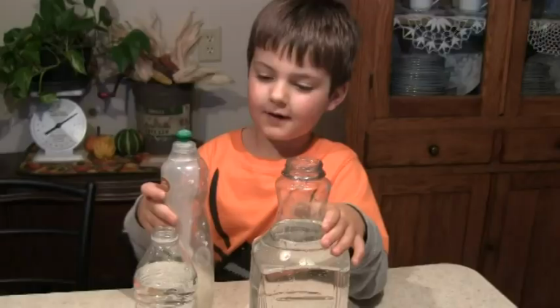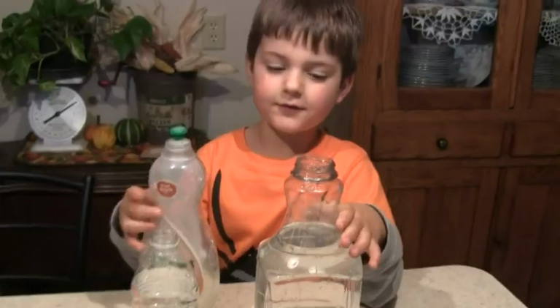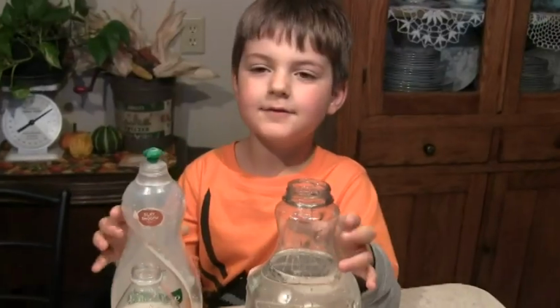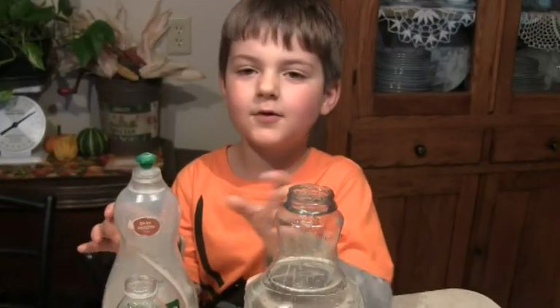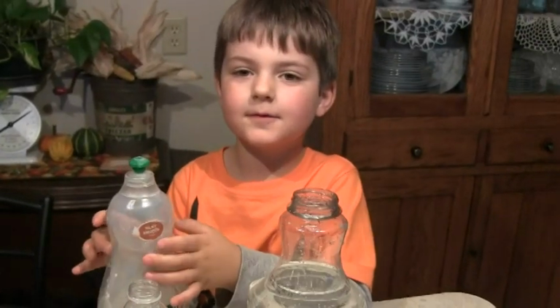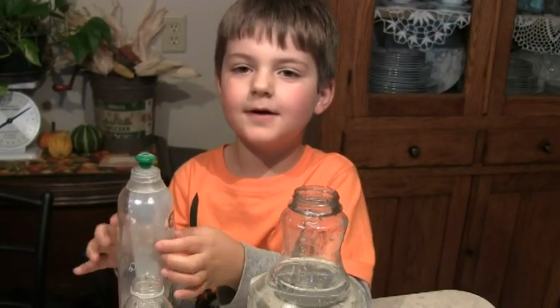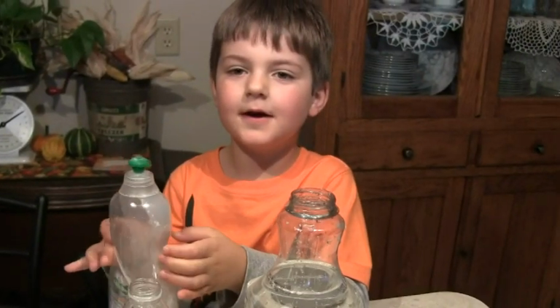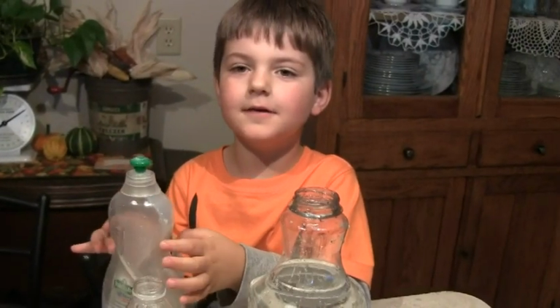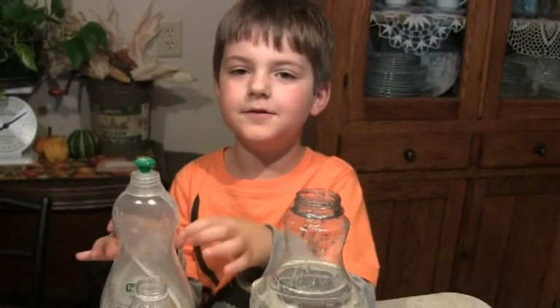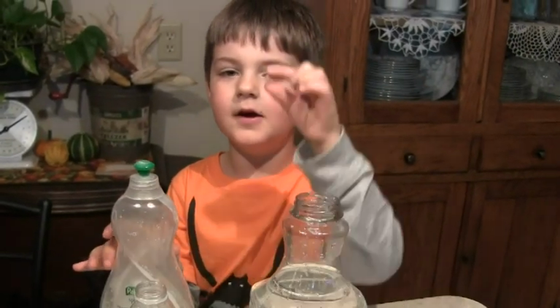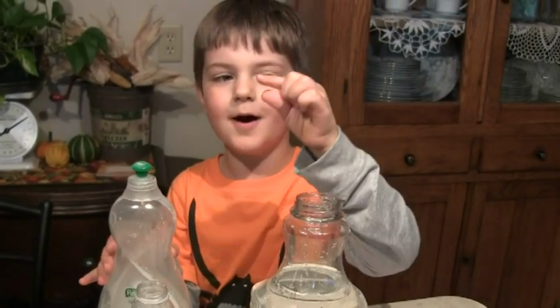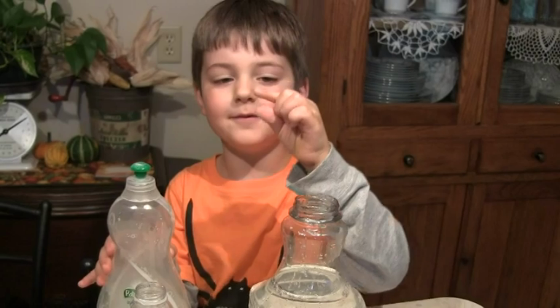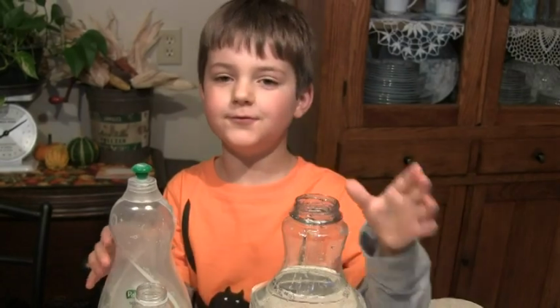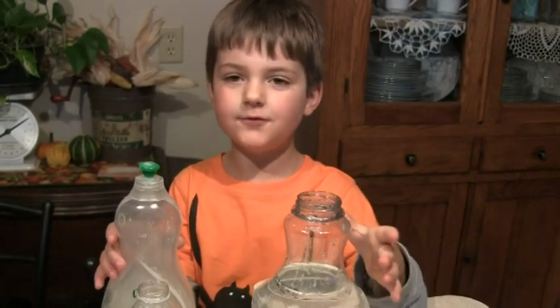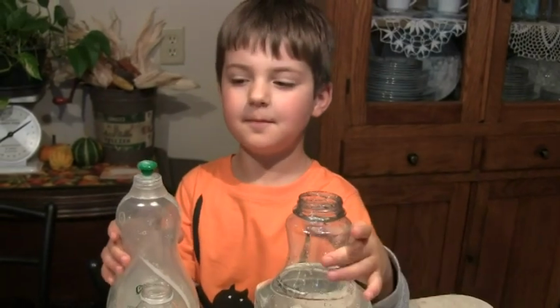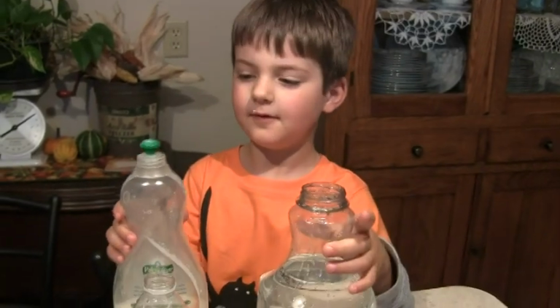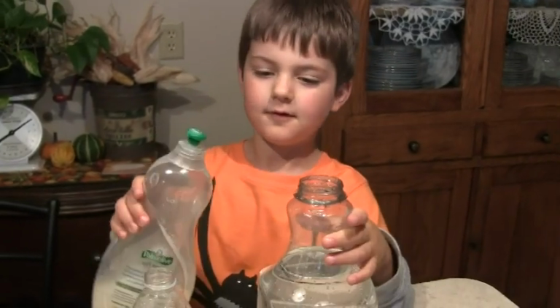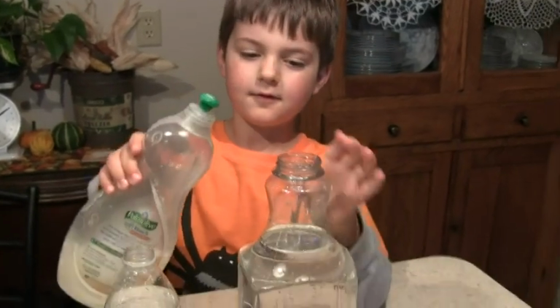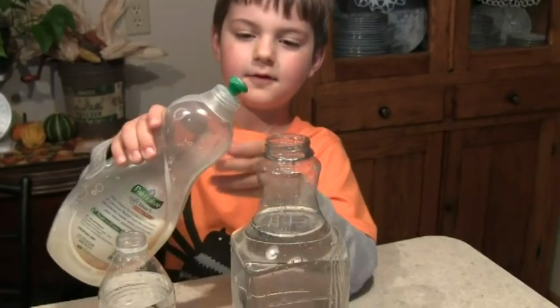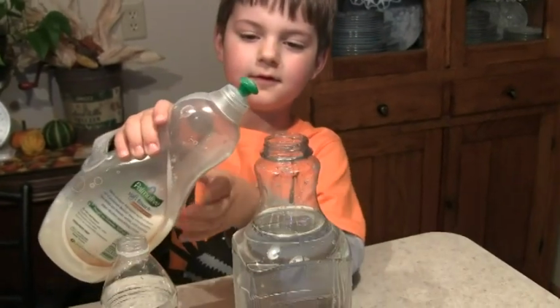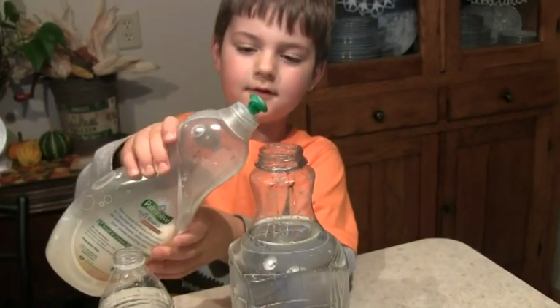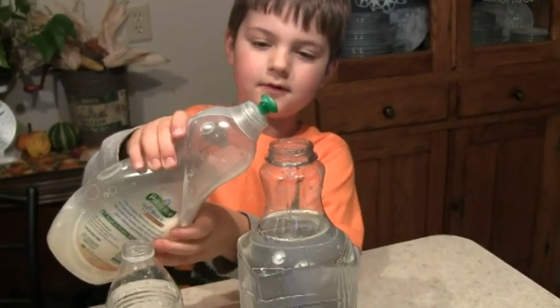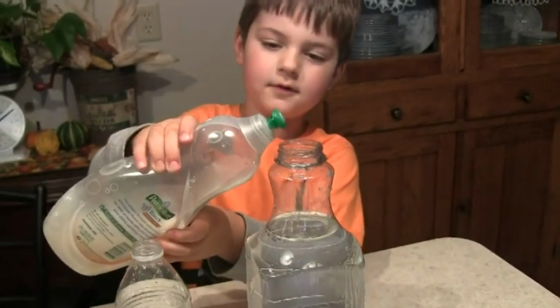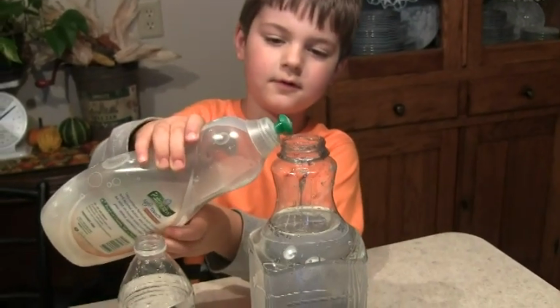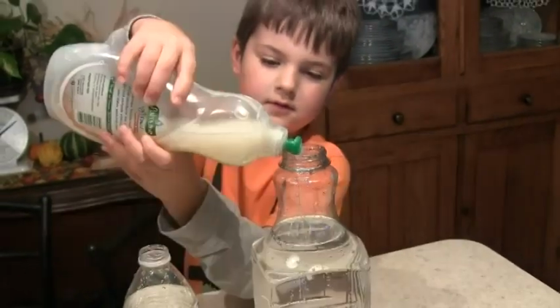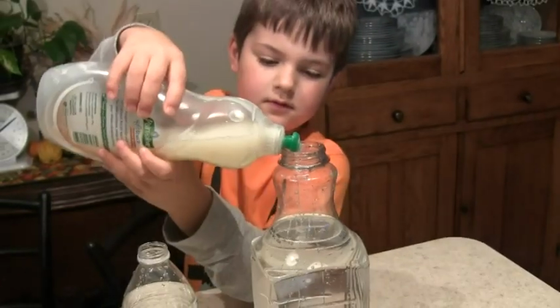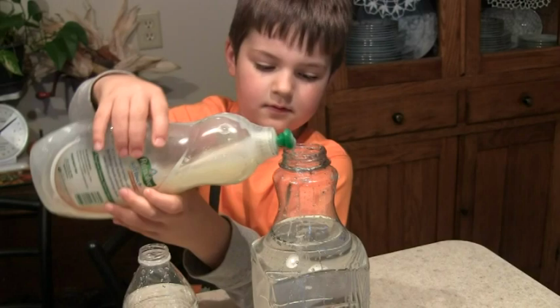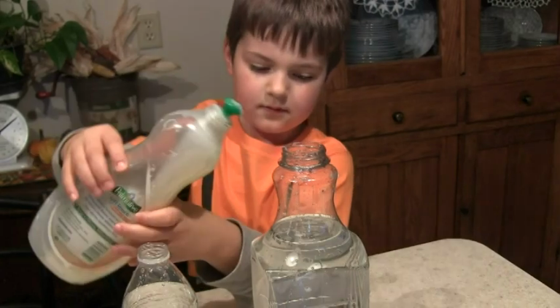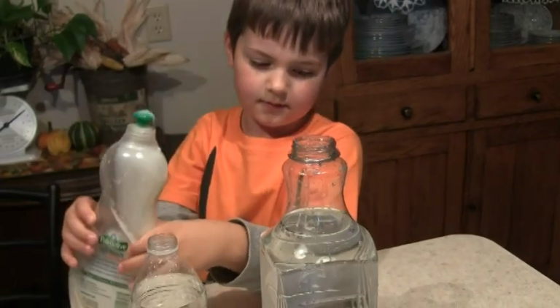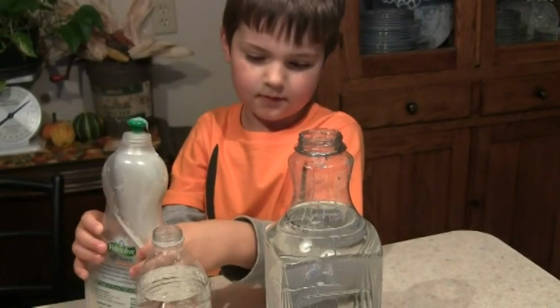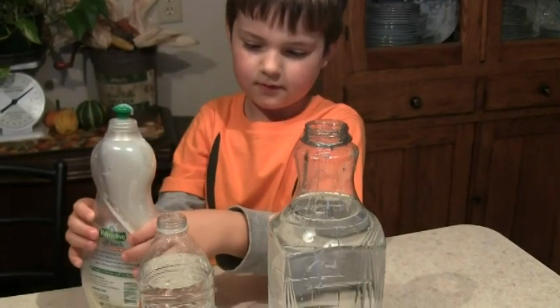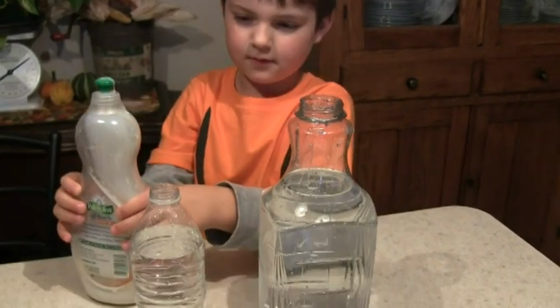After you add your water, you want to add a drop of dish soap. Go ahead. And now the next one.